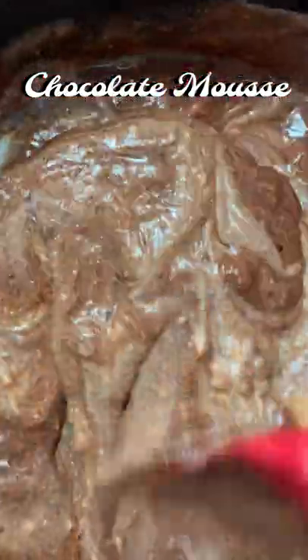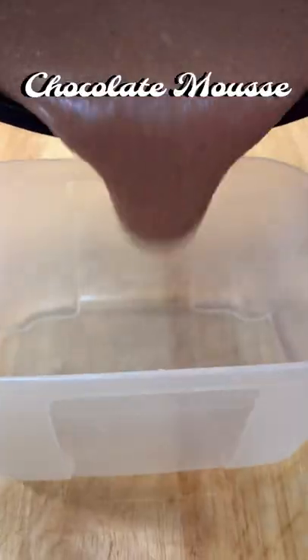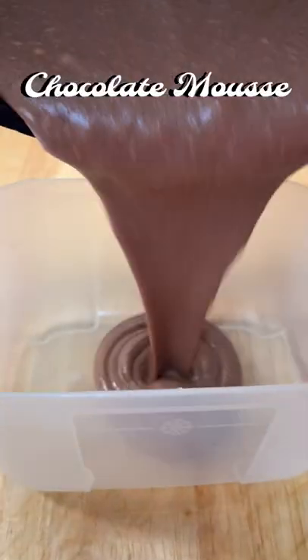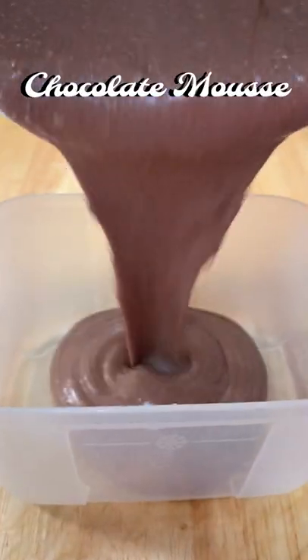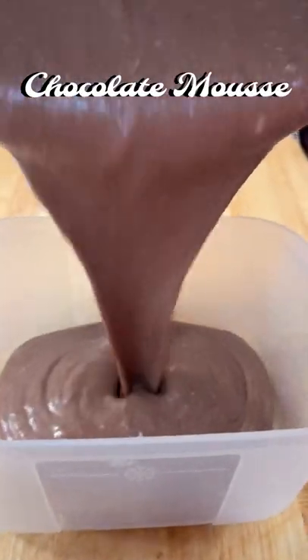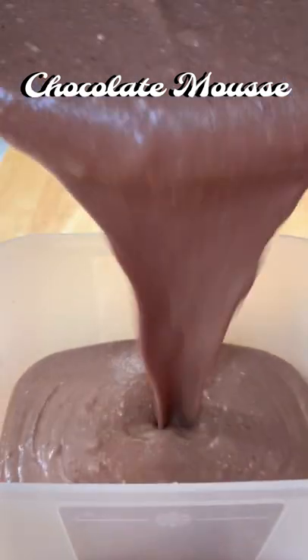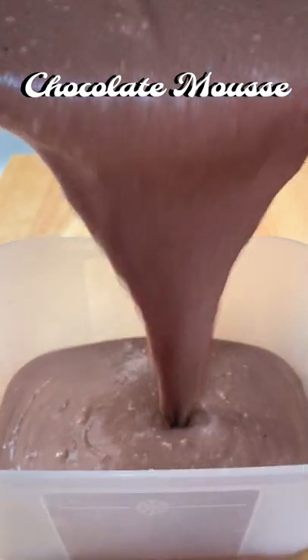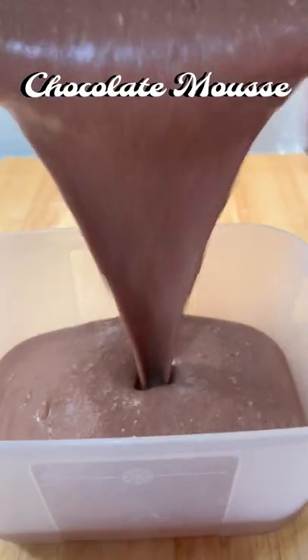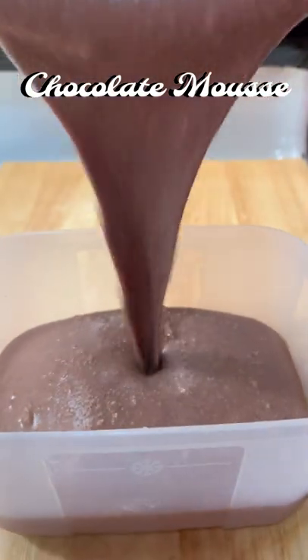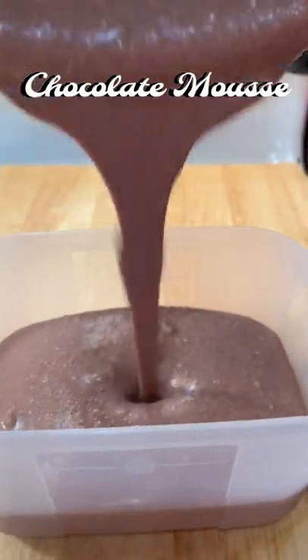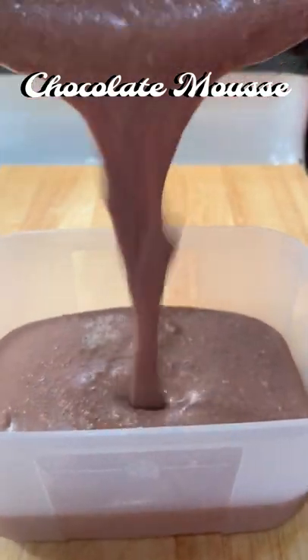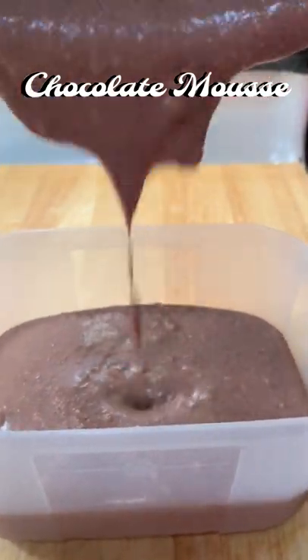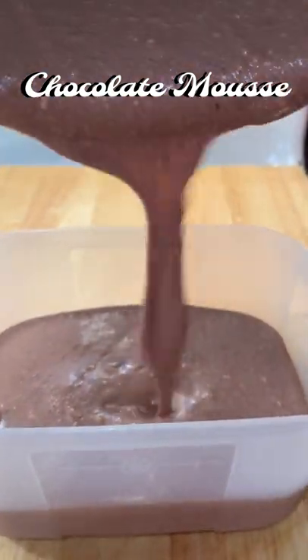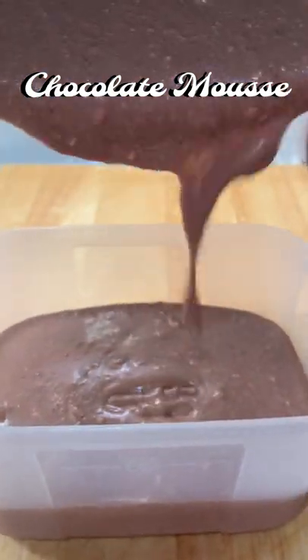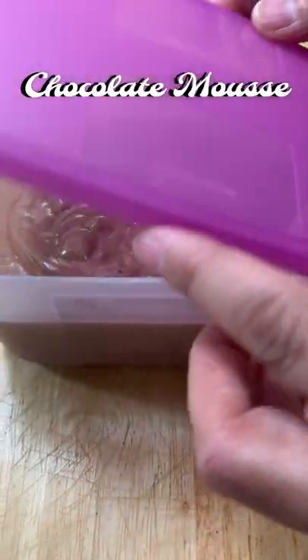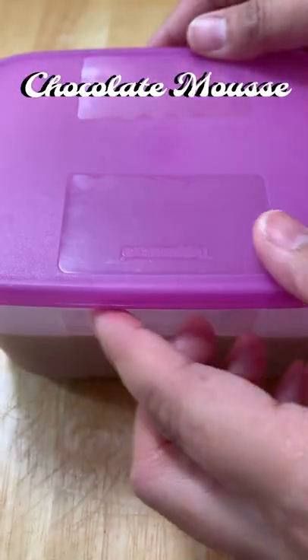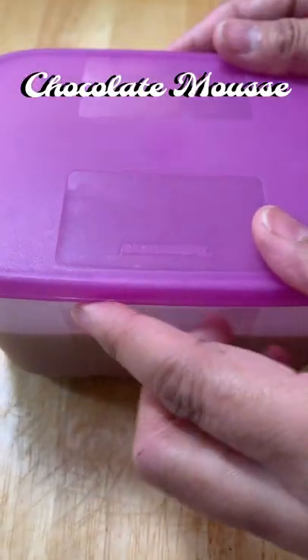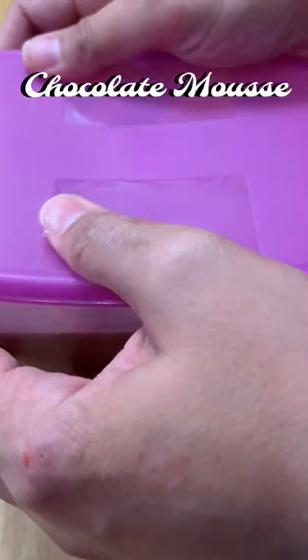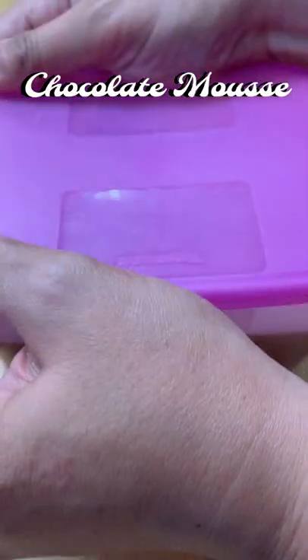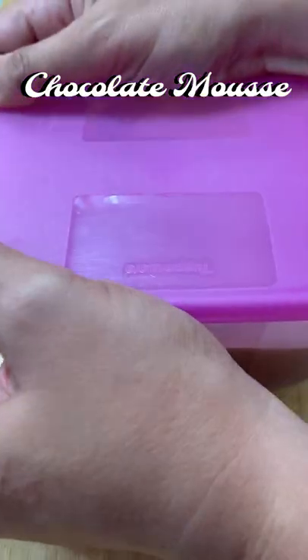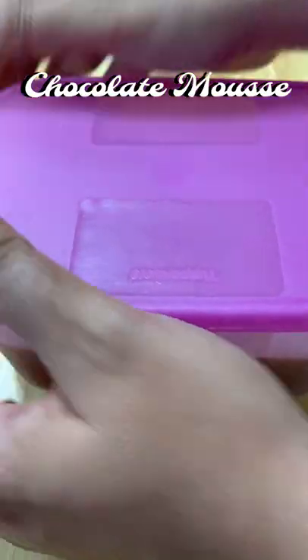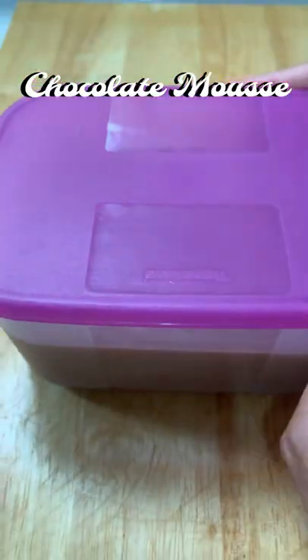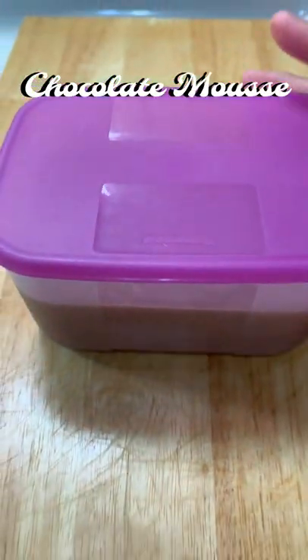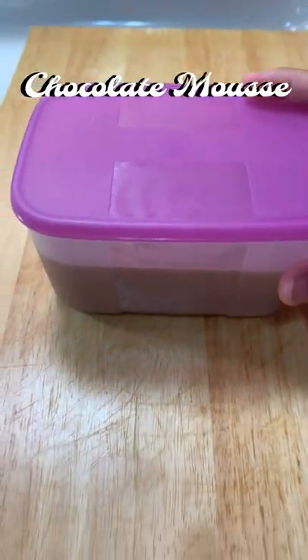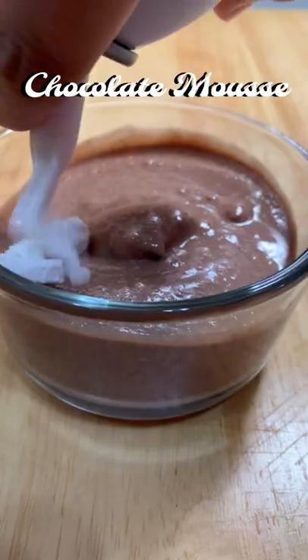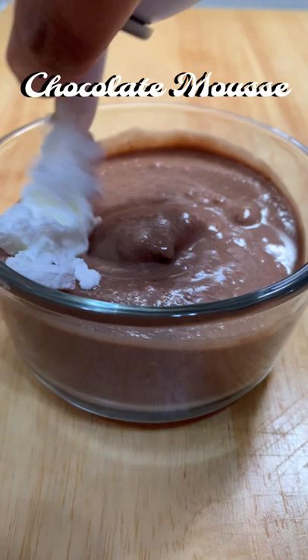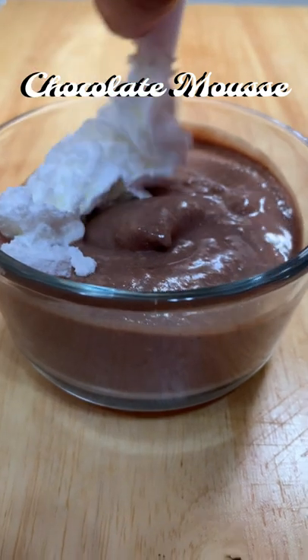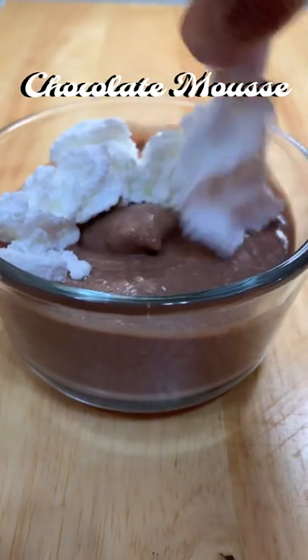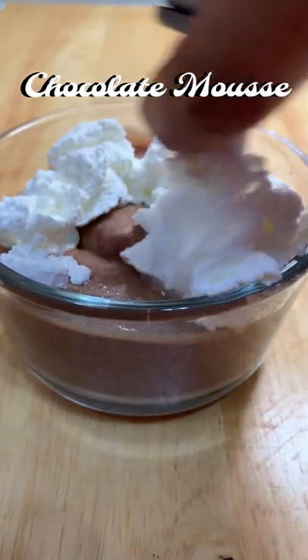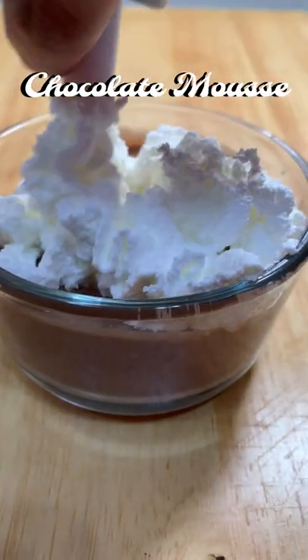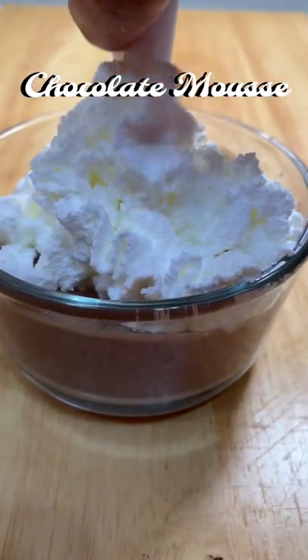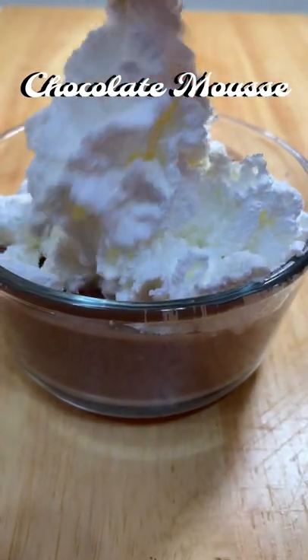Pour it into a container and let it freeze for about an hour. Add a little whipped cream on top.